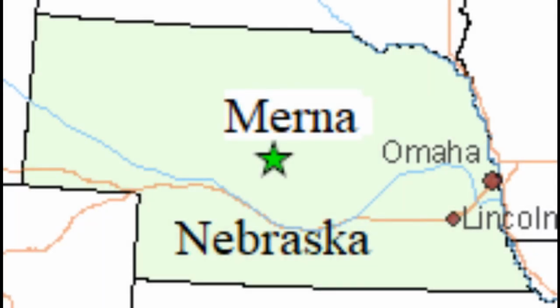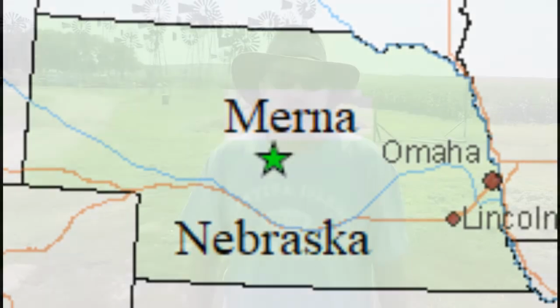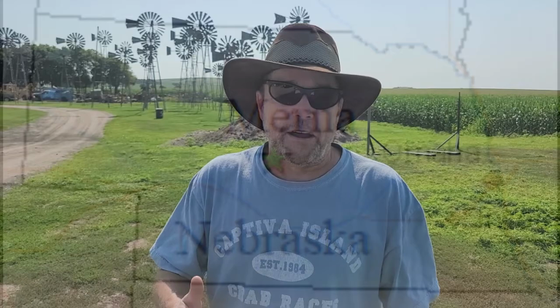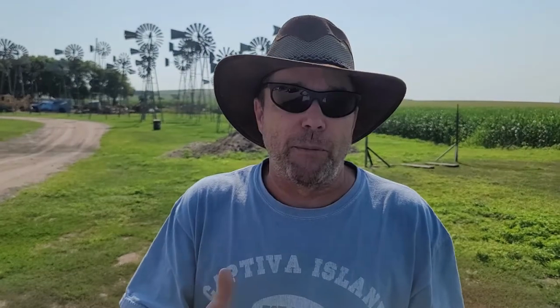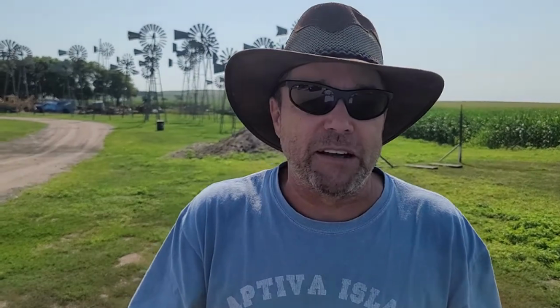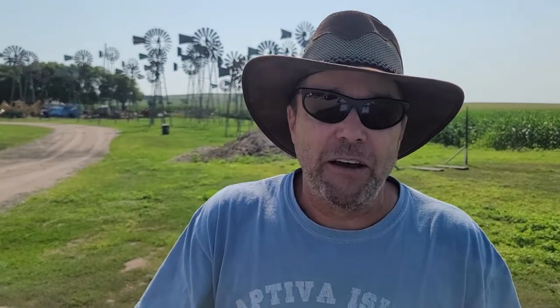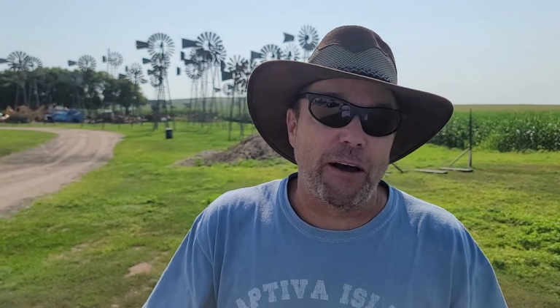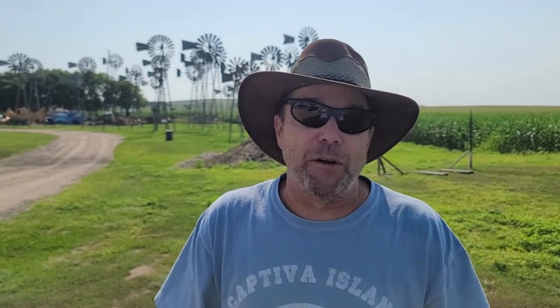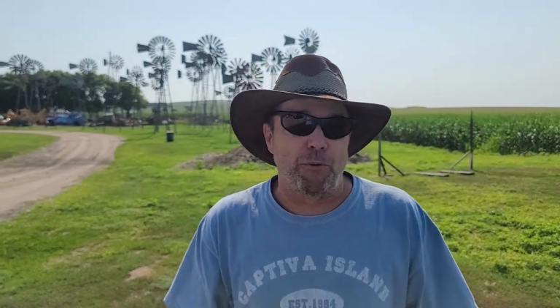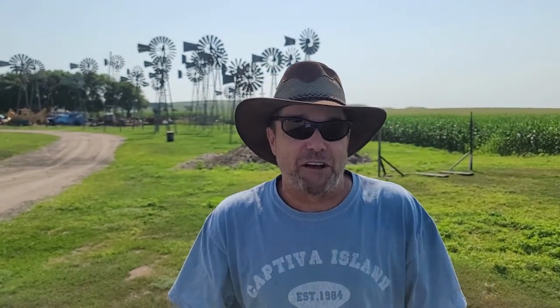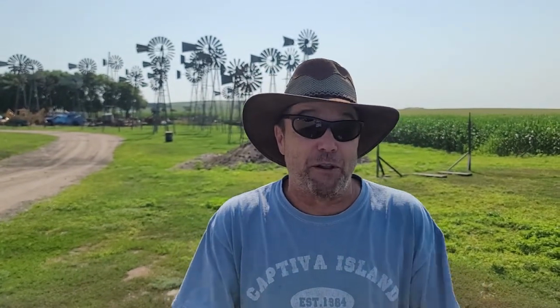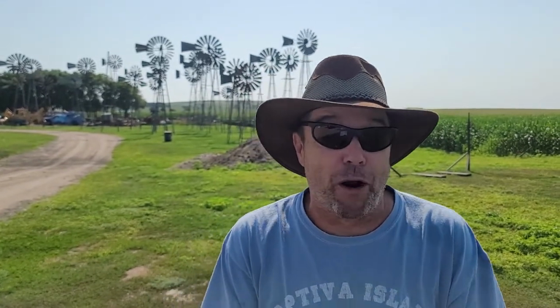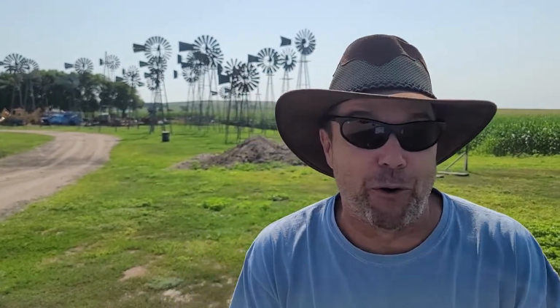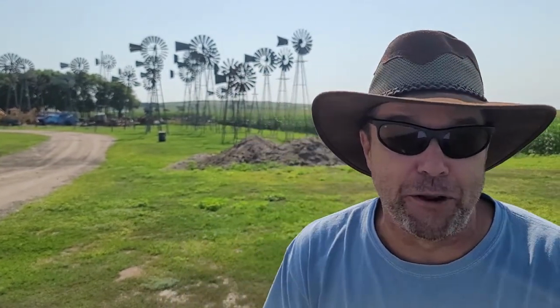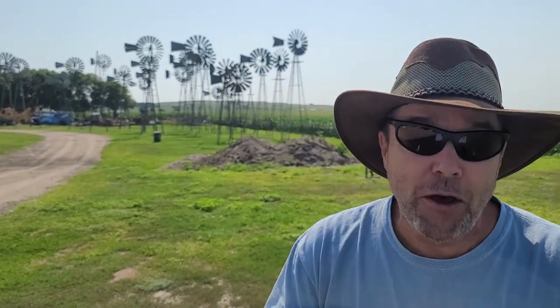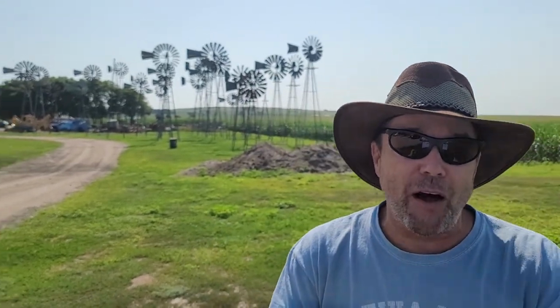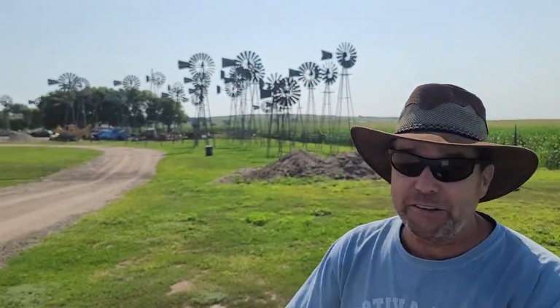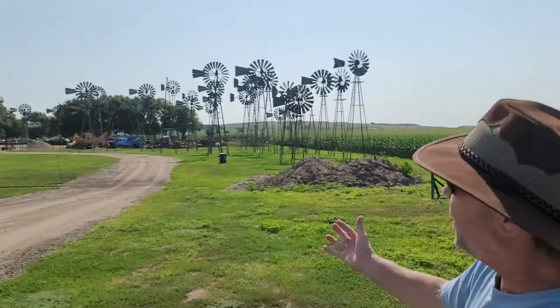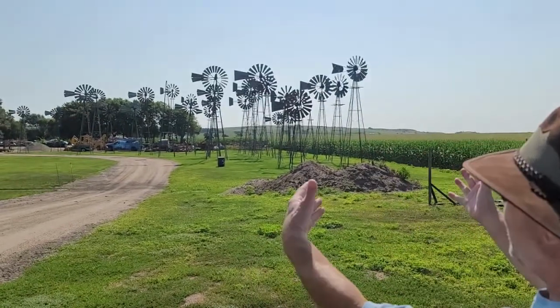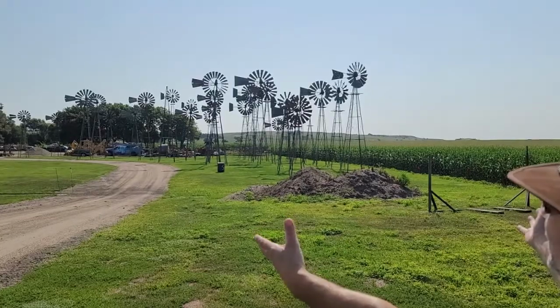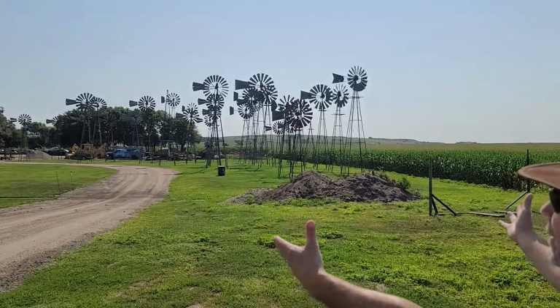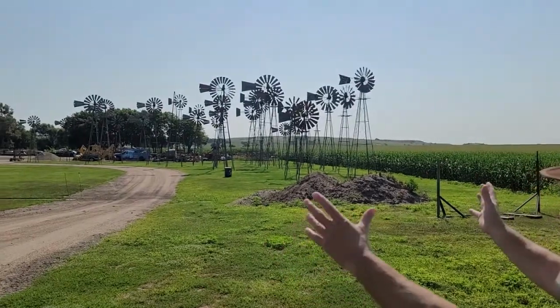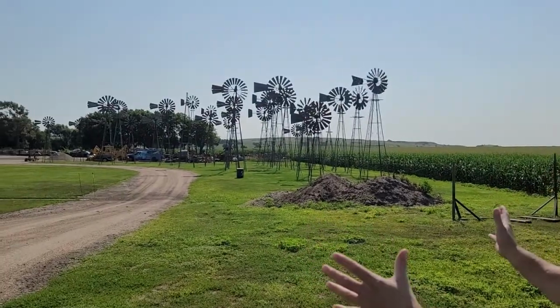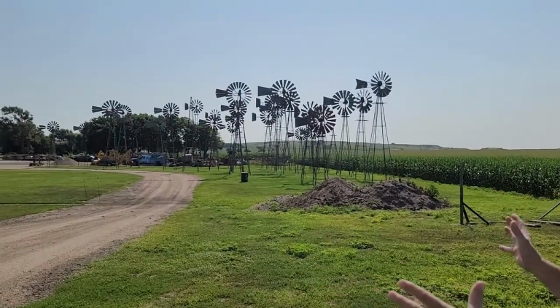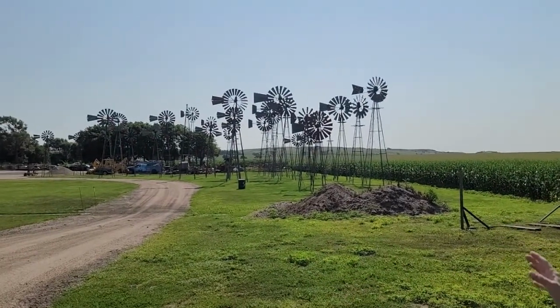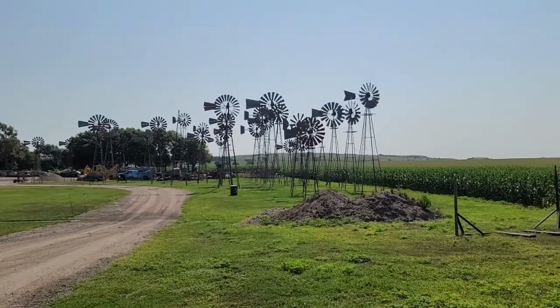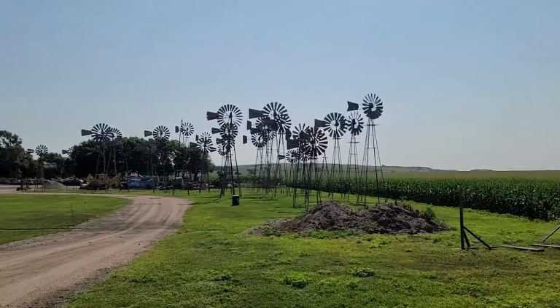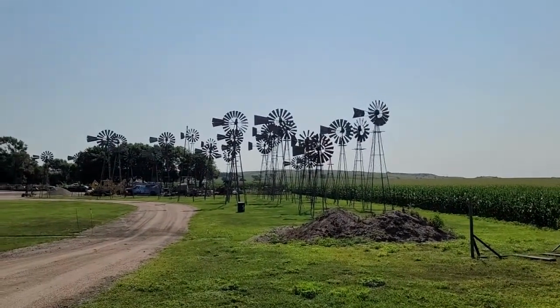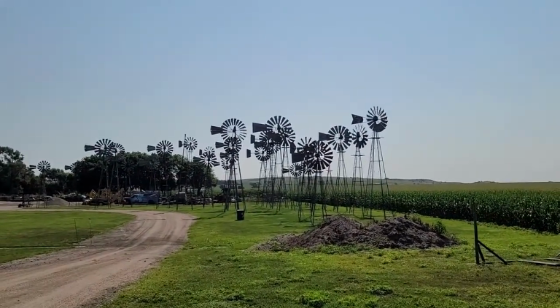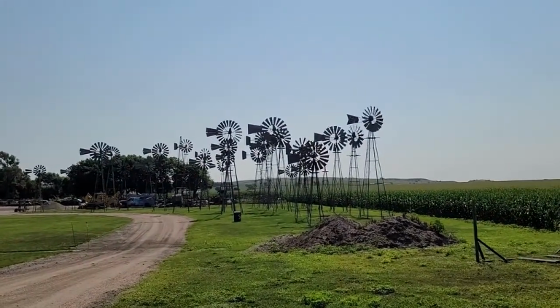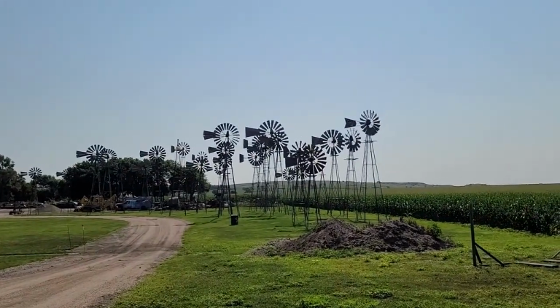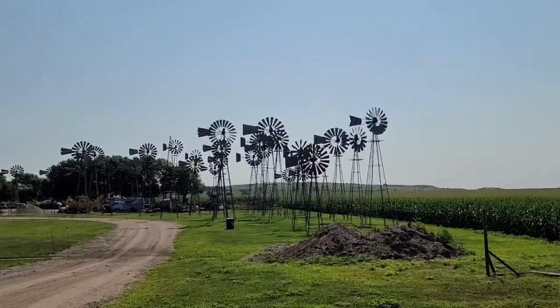Hey folks, Turbine Guy coming back at you. Here I am in the middle of Nebraska, in the middle of nowhere, and what do I run into but a lot of history right here. We've got all kinds of old-style wind turbines. This is where it all started.